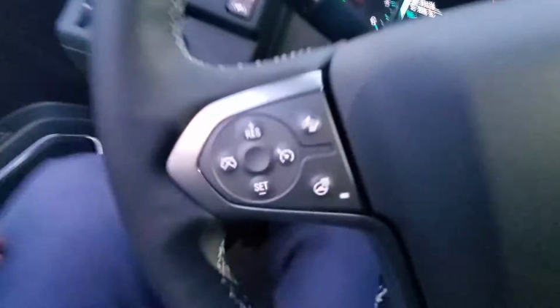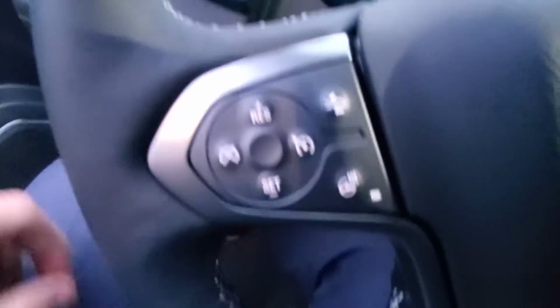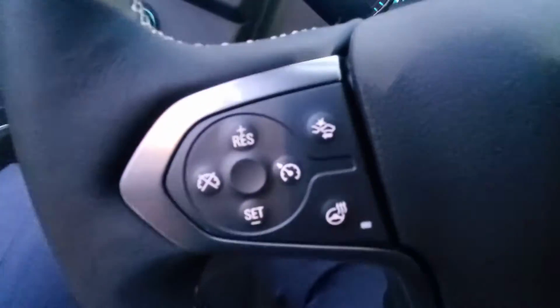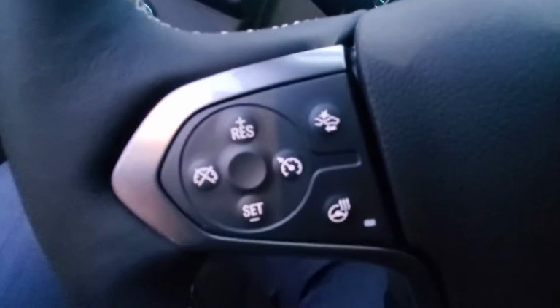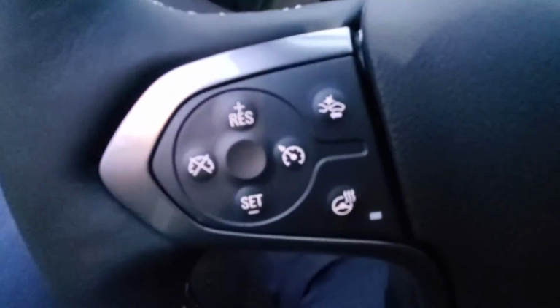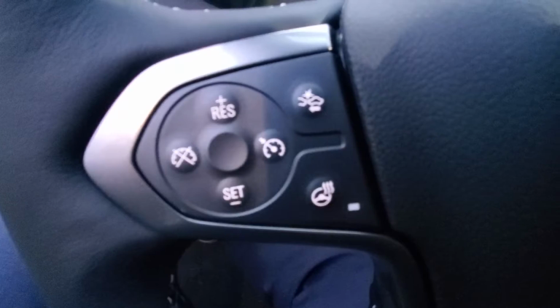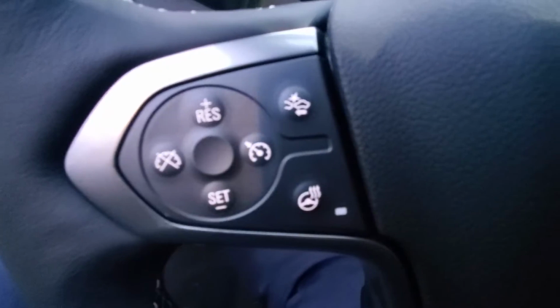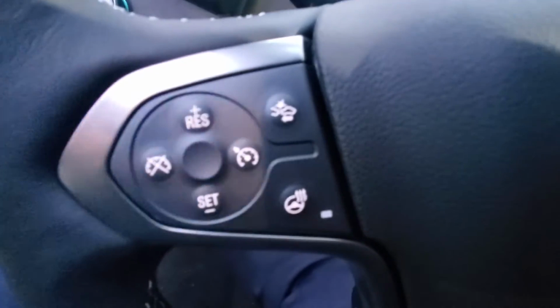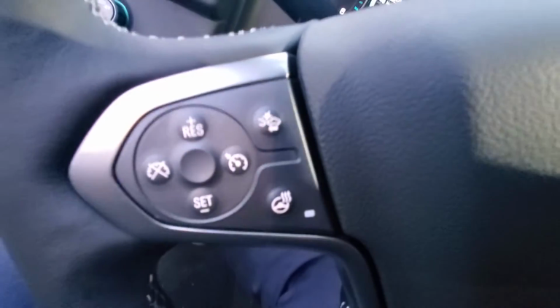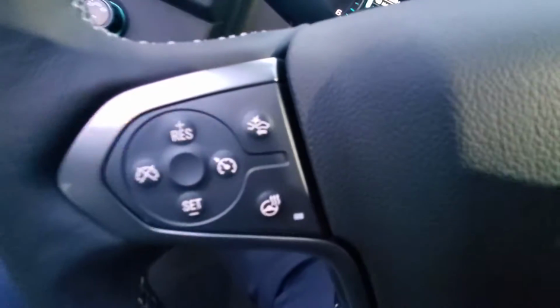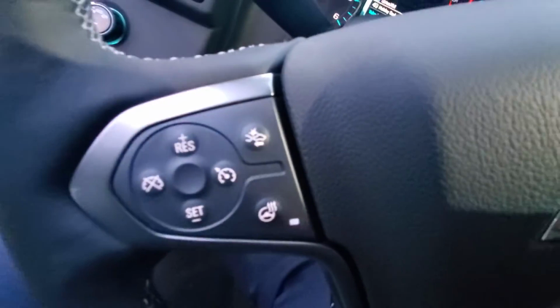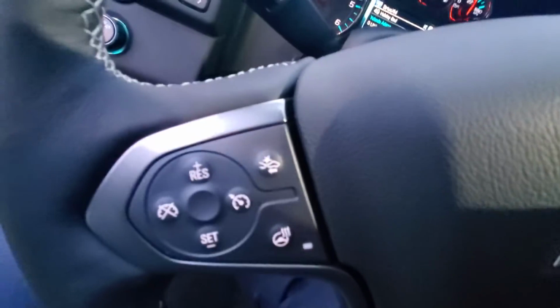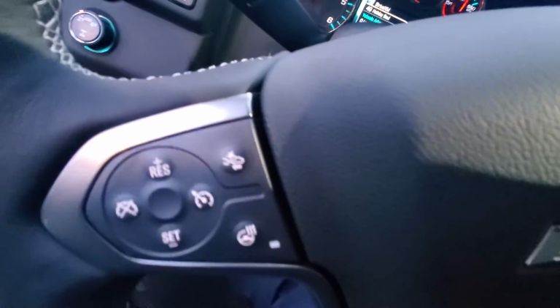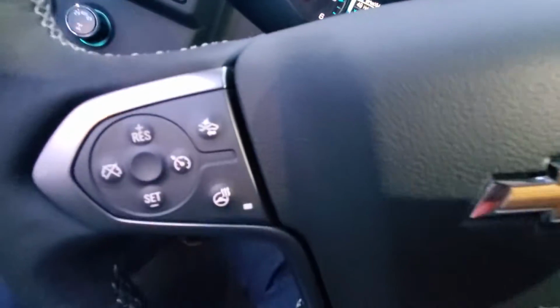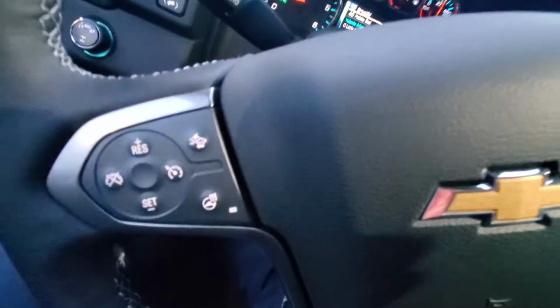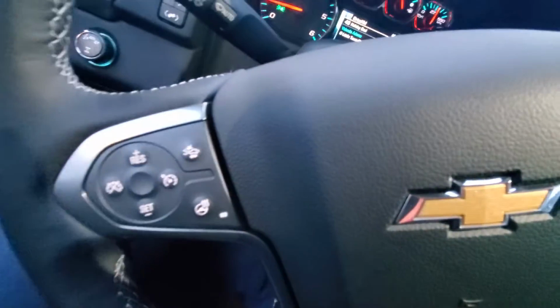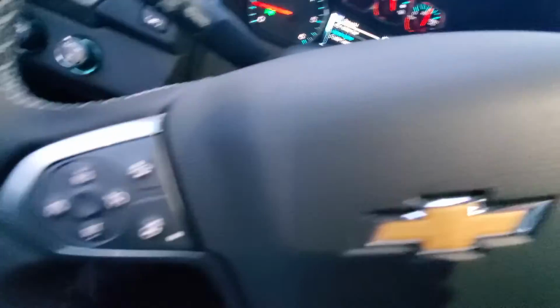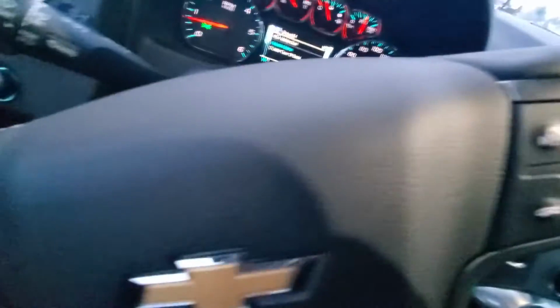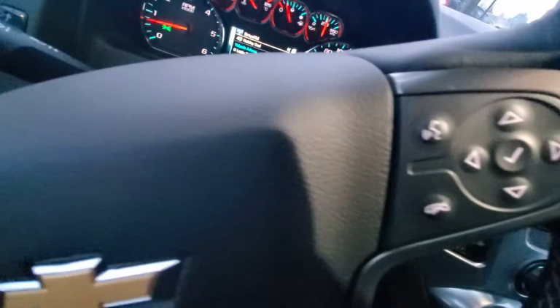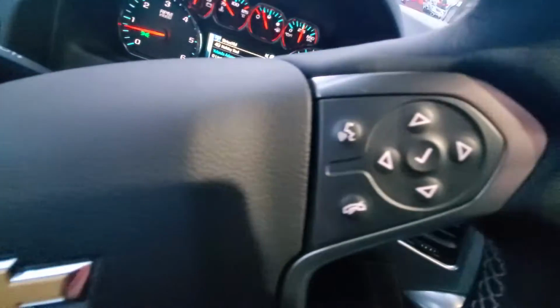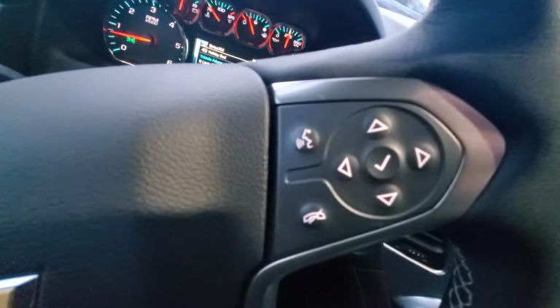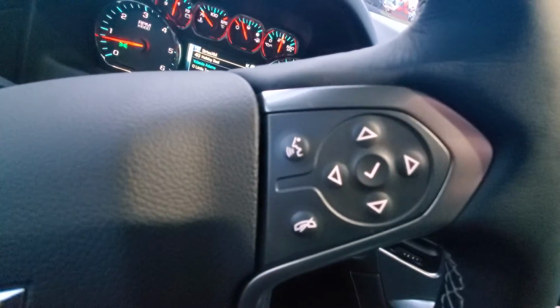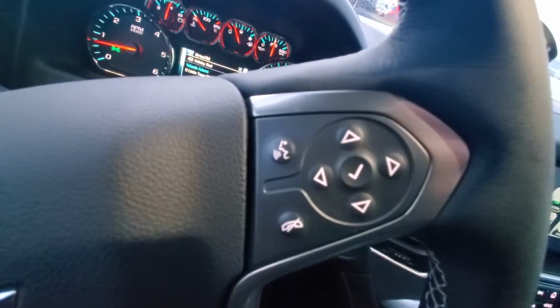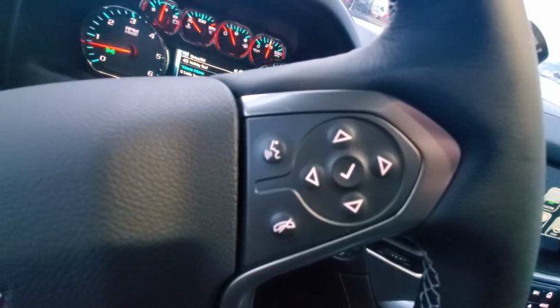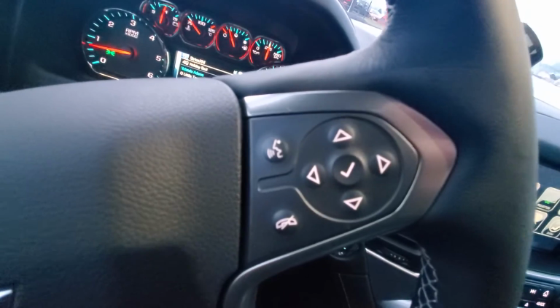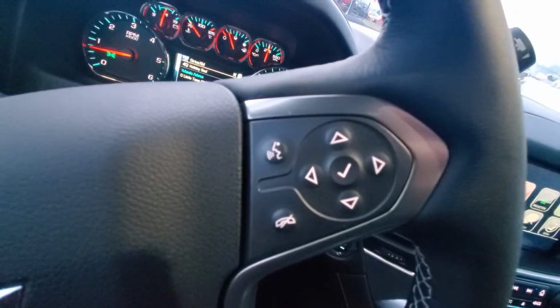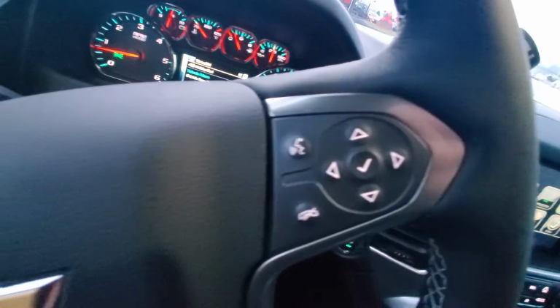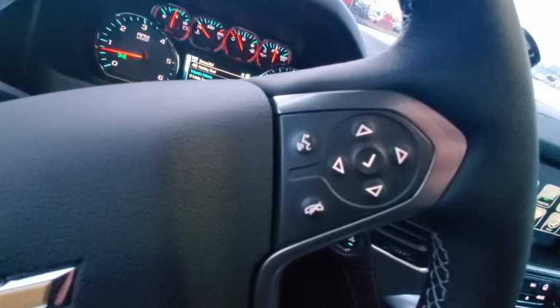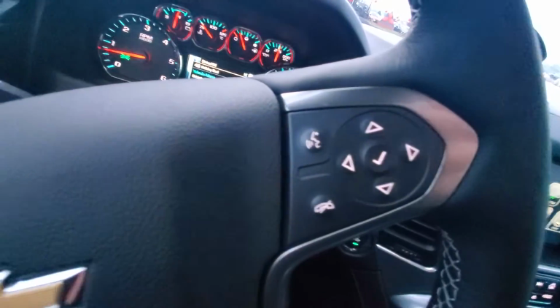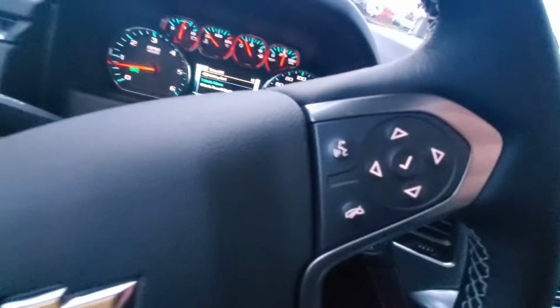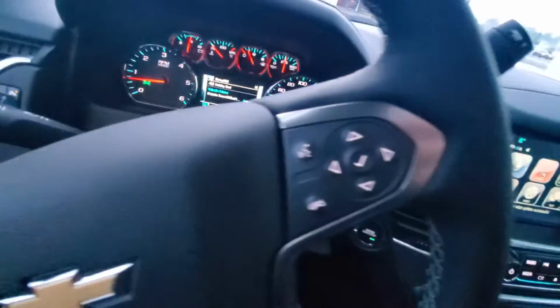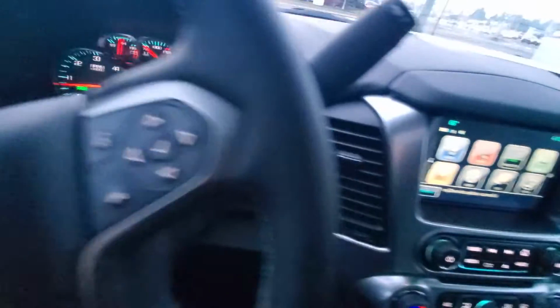On the left you've got your forward collision and your heated steering wheel and cruise control. On the right of the steering wheel you have your Bluetooth and your steering wheel mounted audio controls.